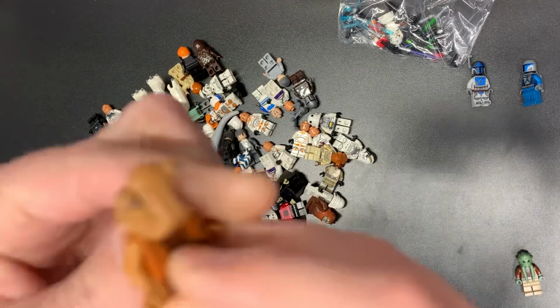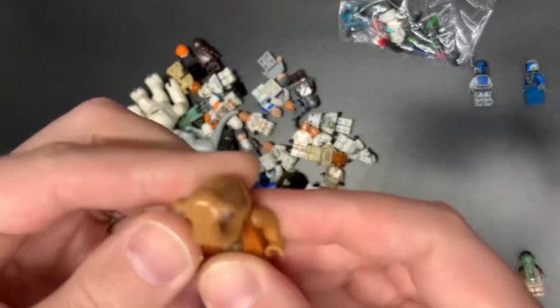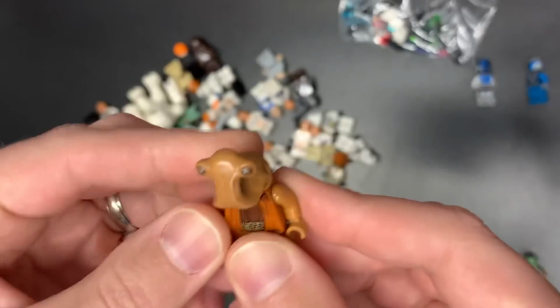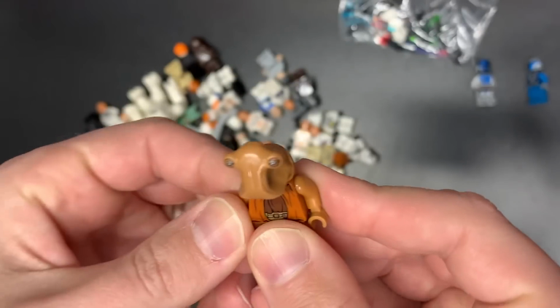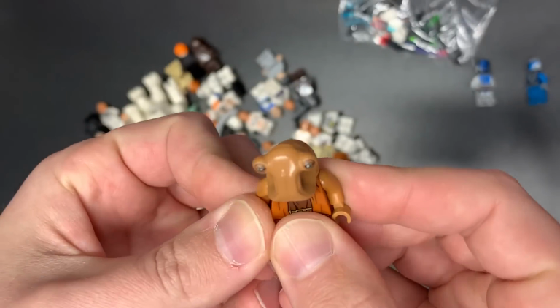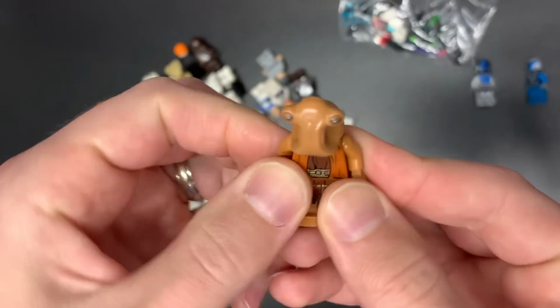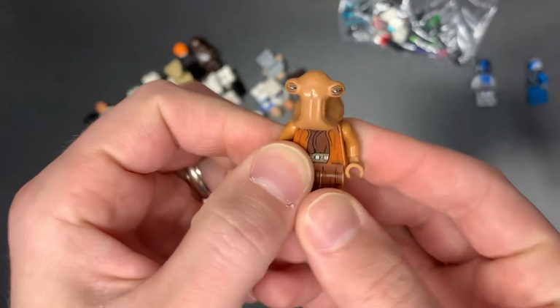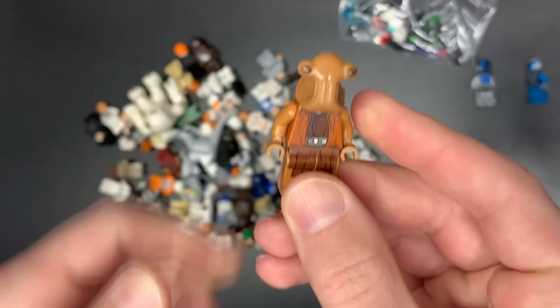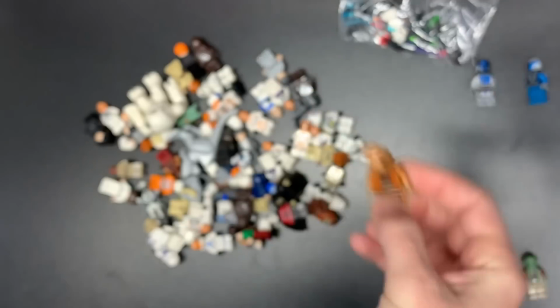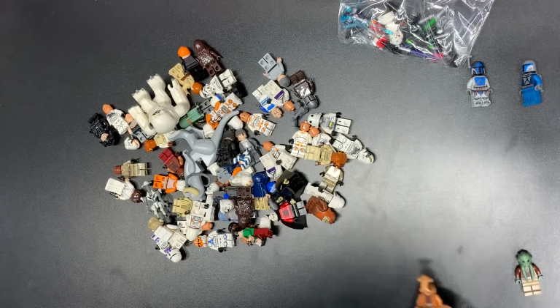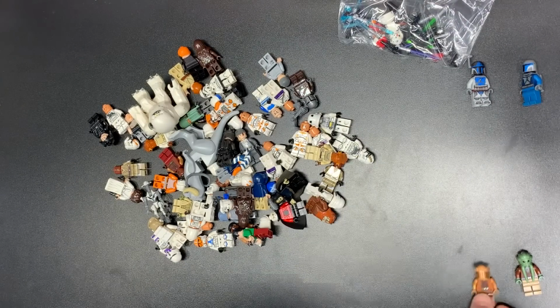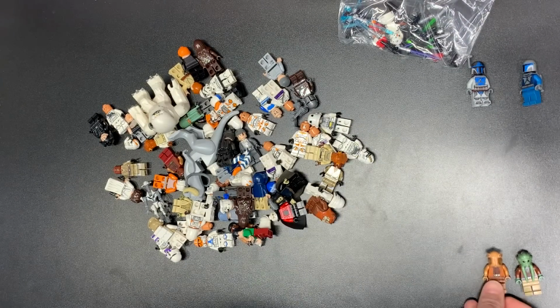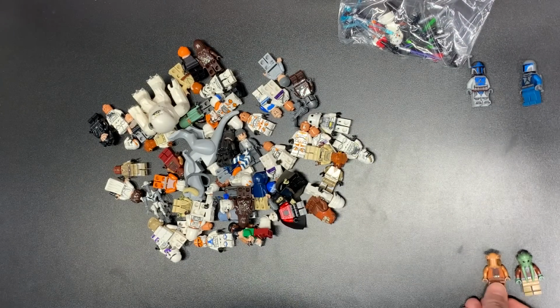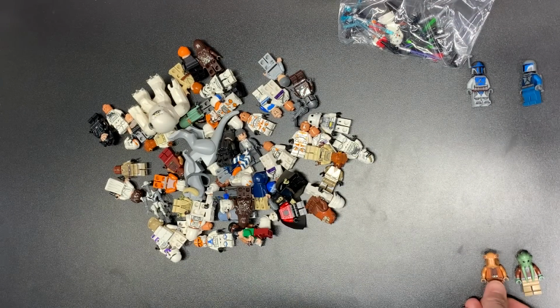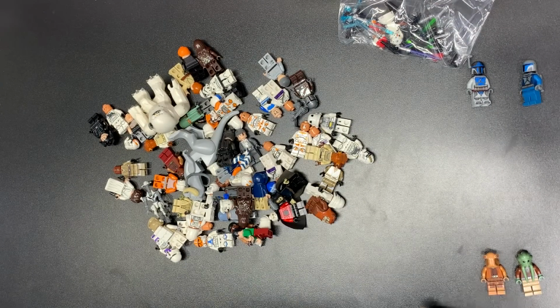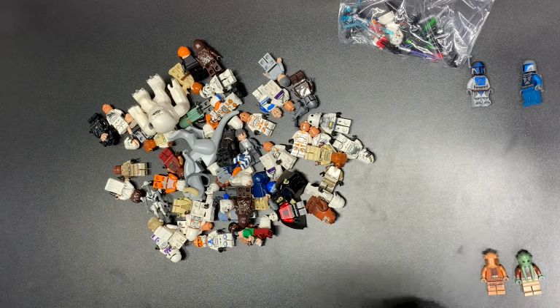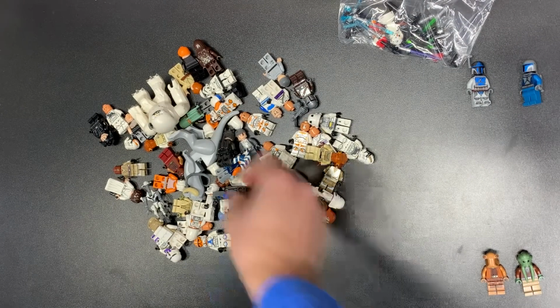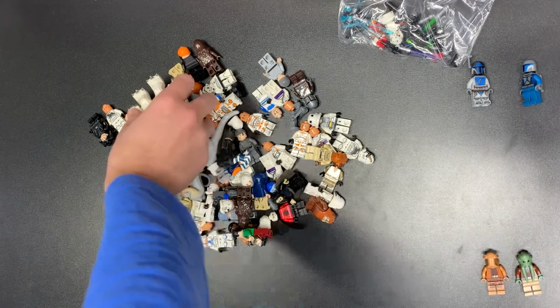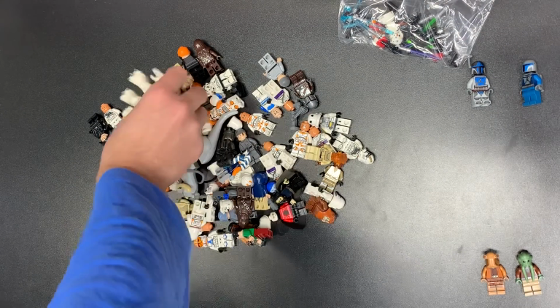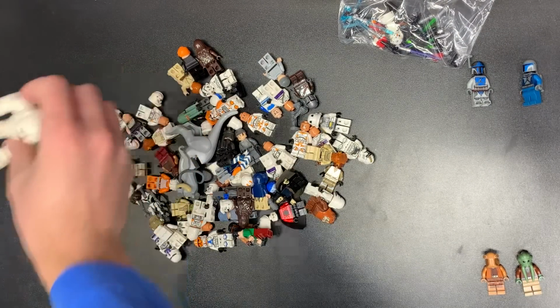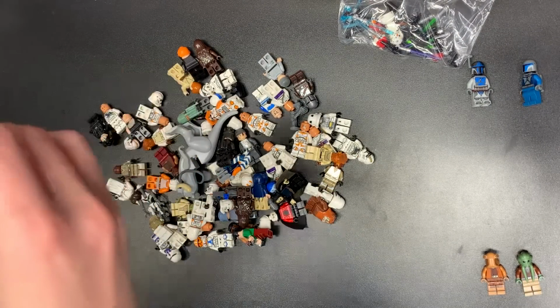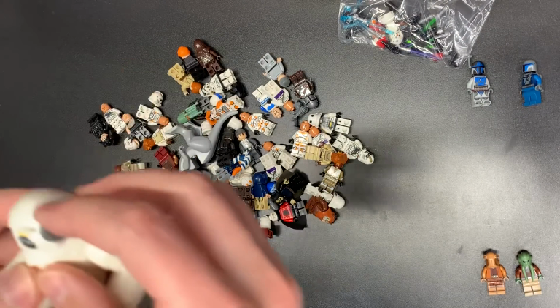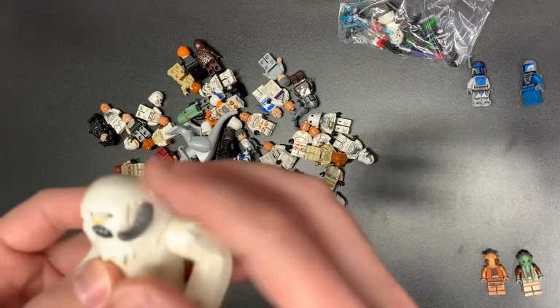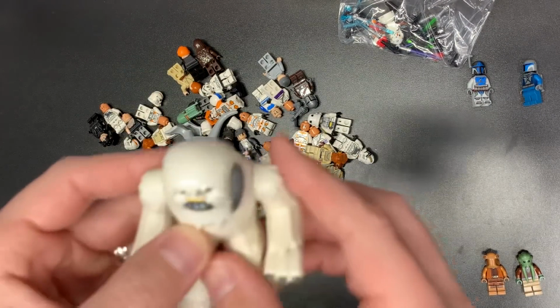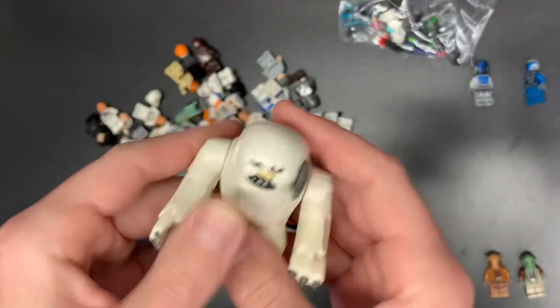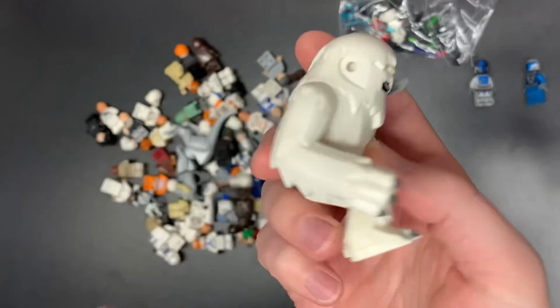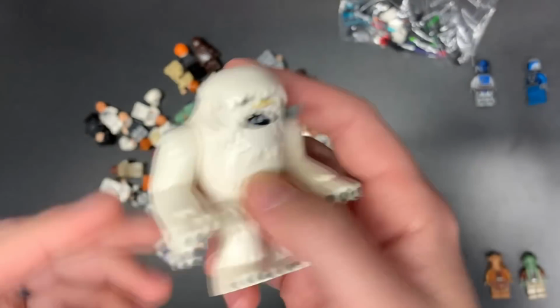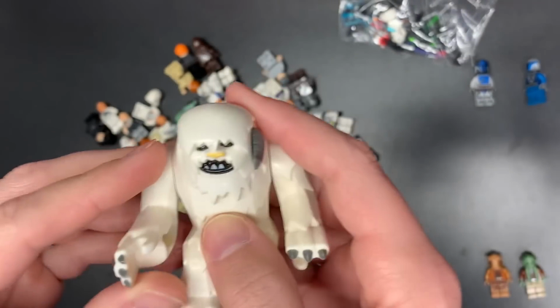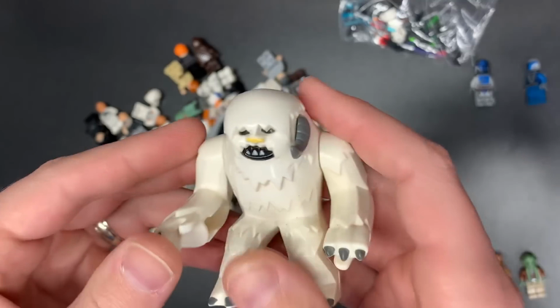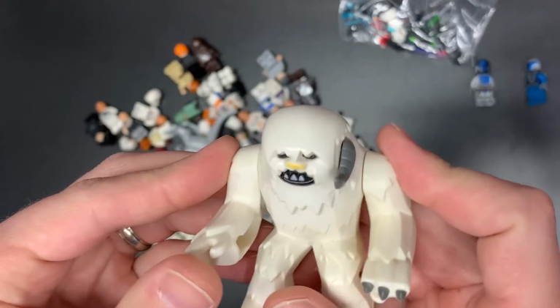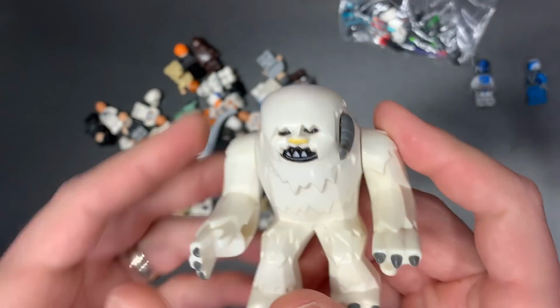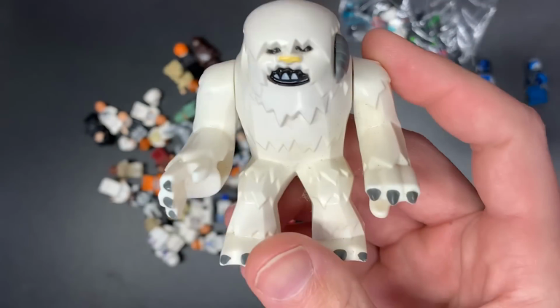We do have an Ithorian here. I think I forgot to do my intro — stores.ebay.com/legbros where you can find this kind of stuff. Whatnot — $10 off in the description if you've never used Whatnot before using that link, and Athletic Greens down there too.